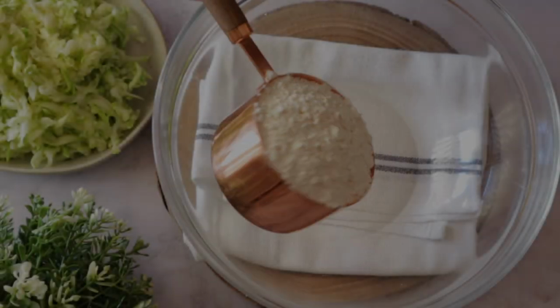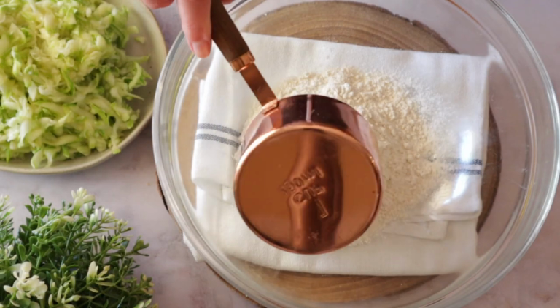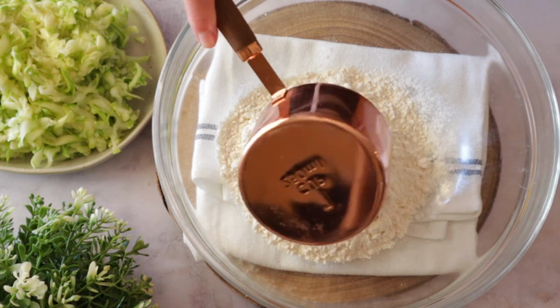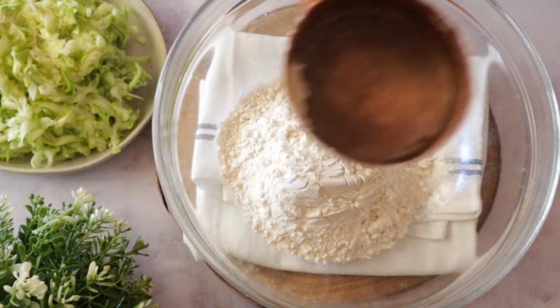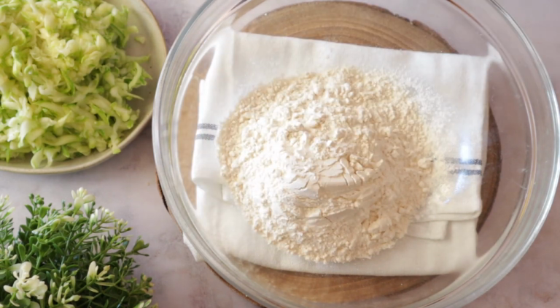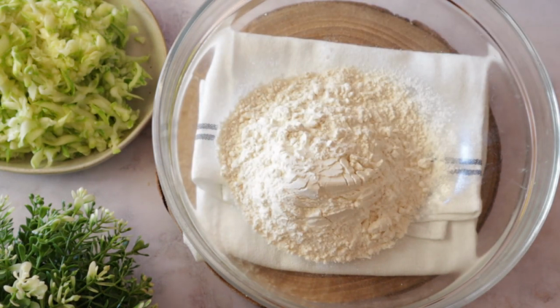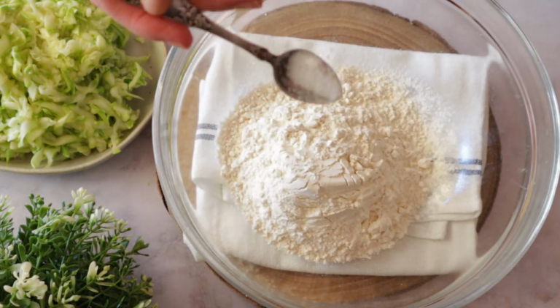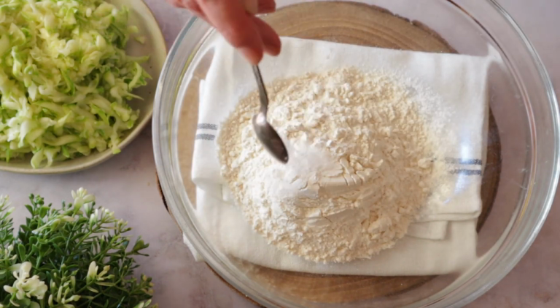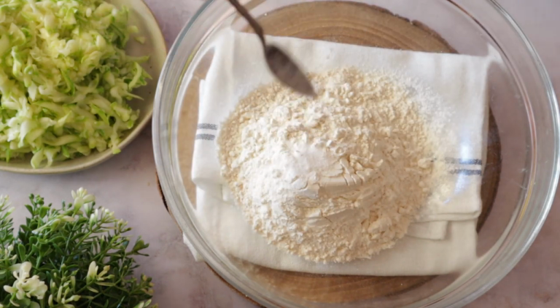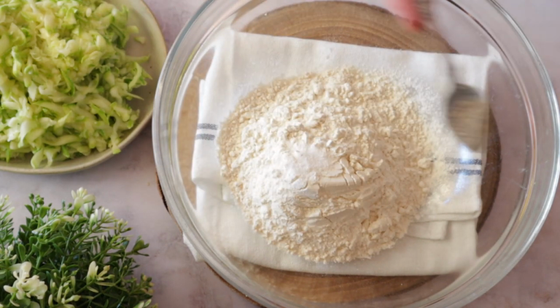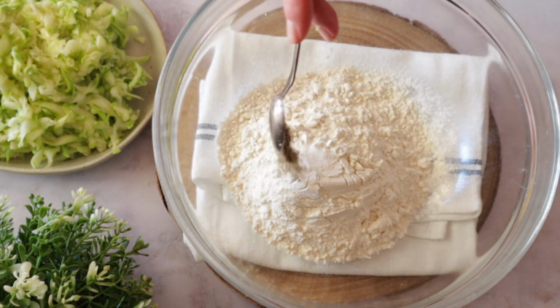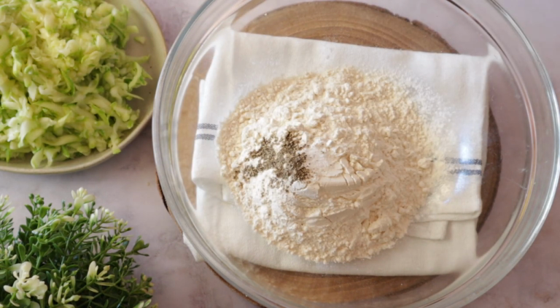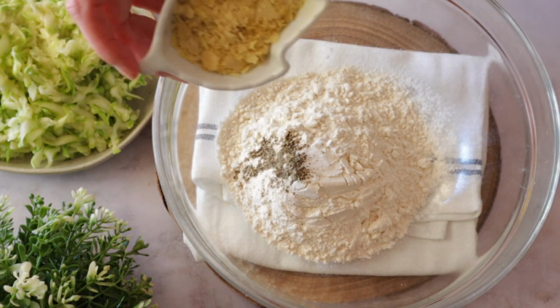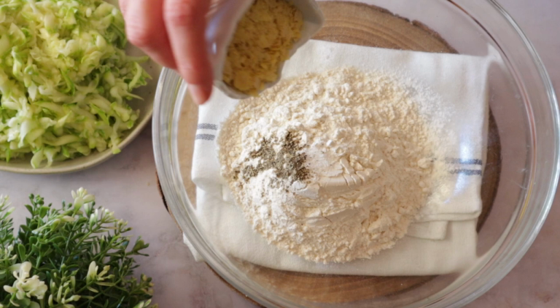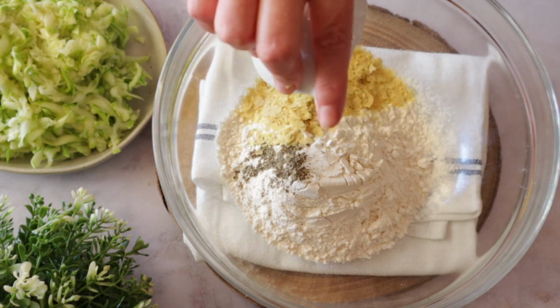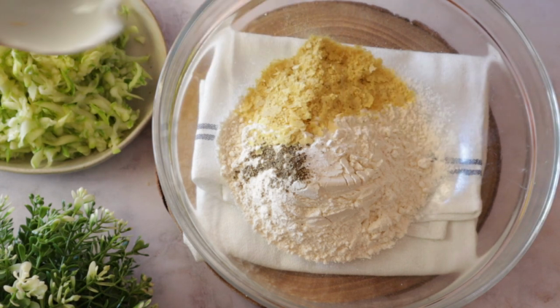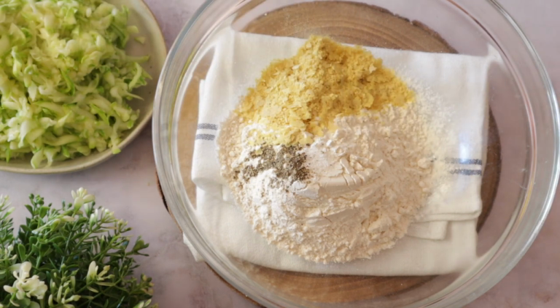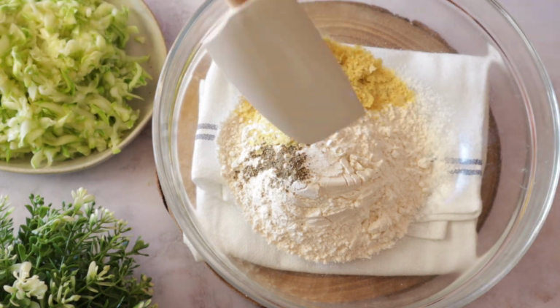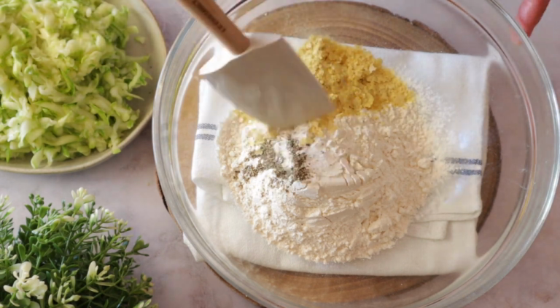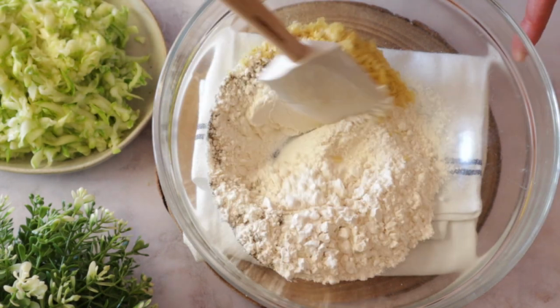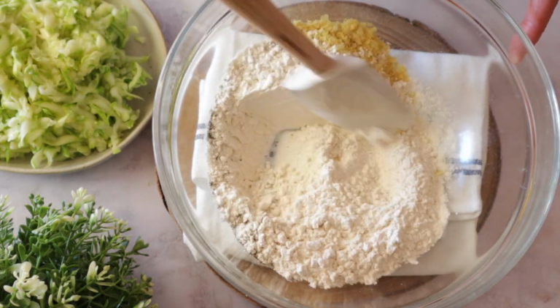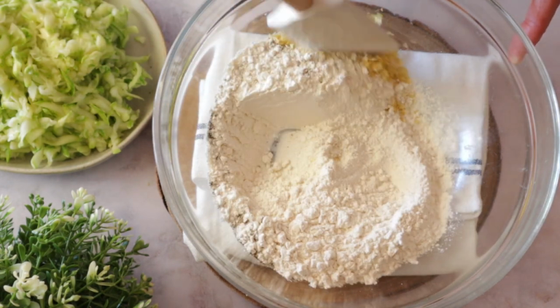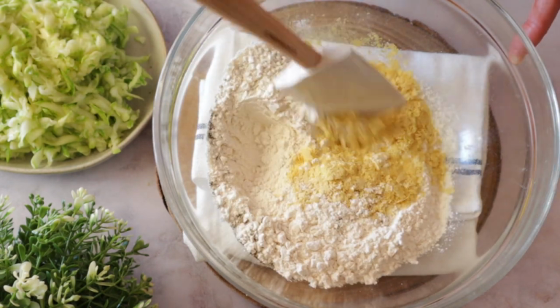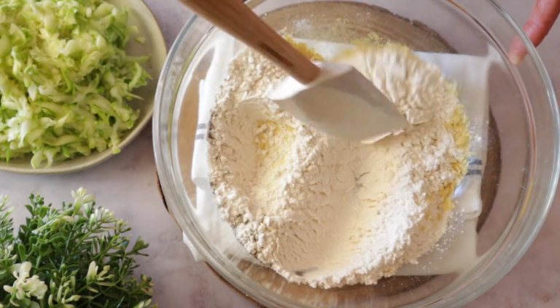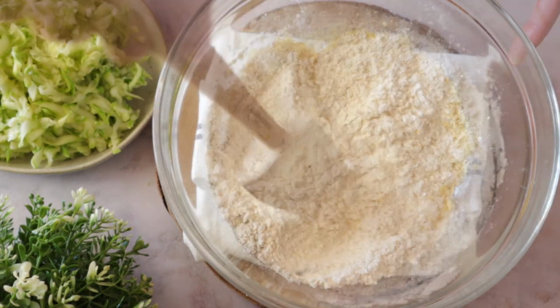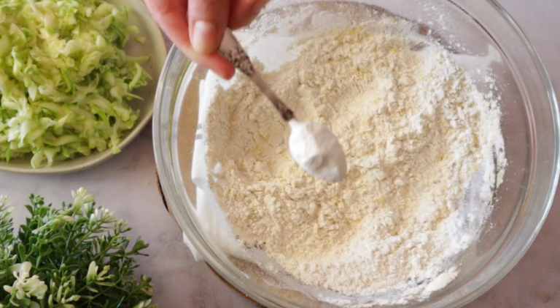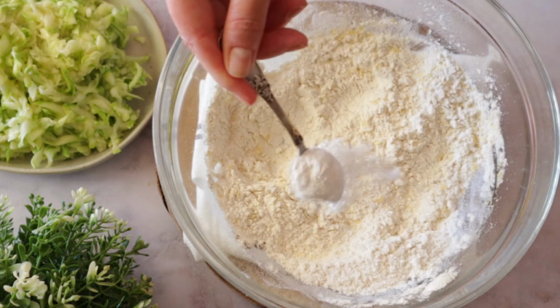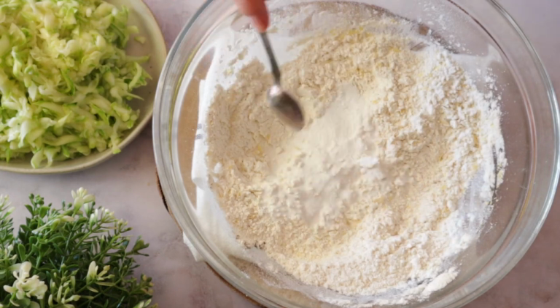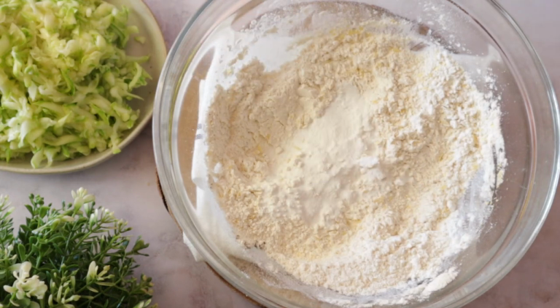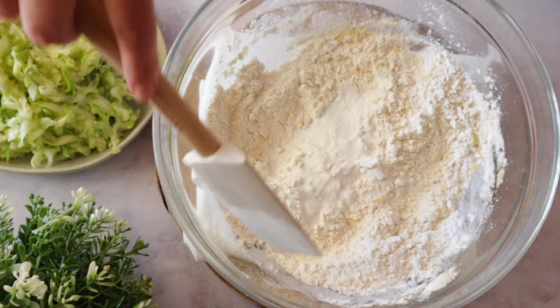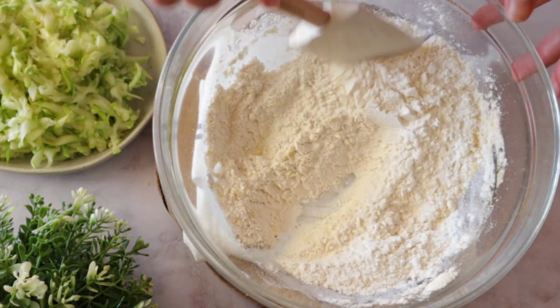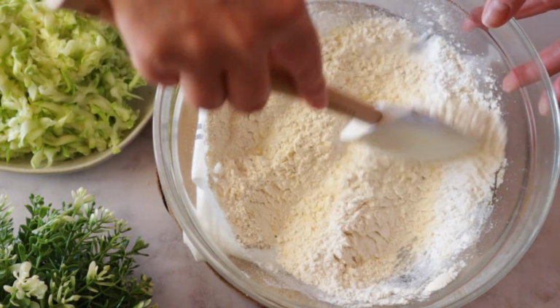Now in a bowl we're going to add any type of flour of your preference, salt and pepper, nutritional yeast — mix it through — and some baking powder. Mix again.